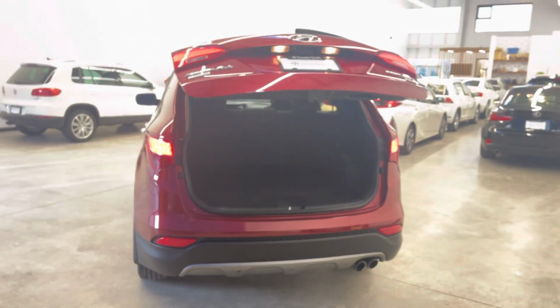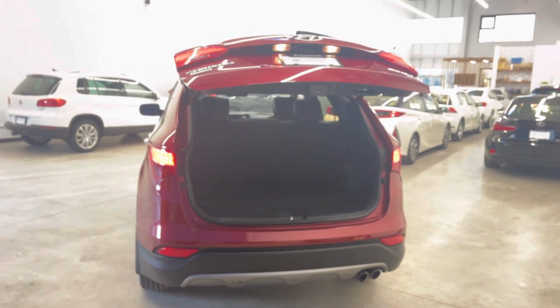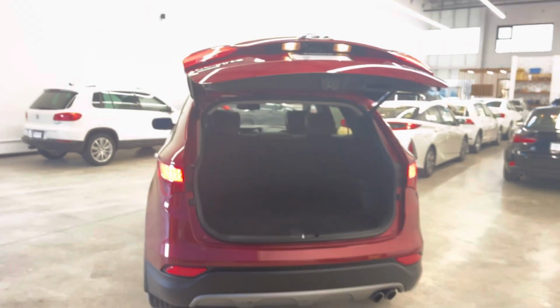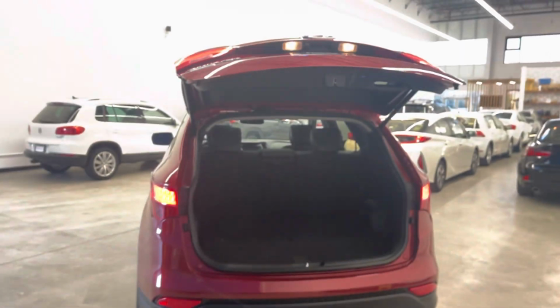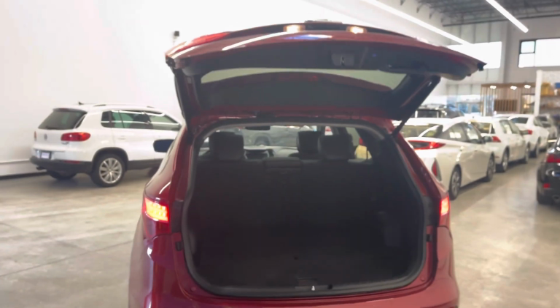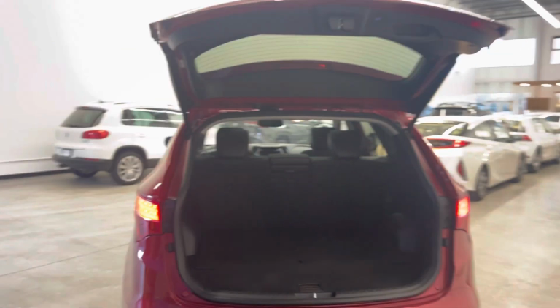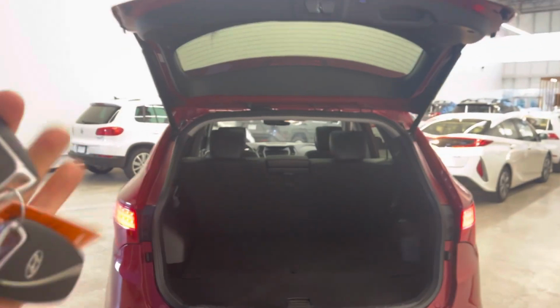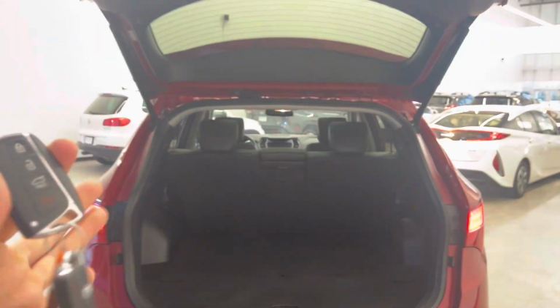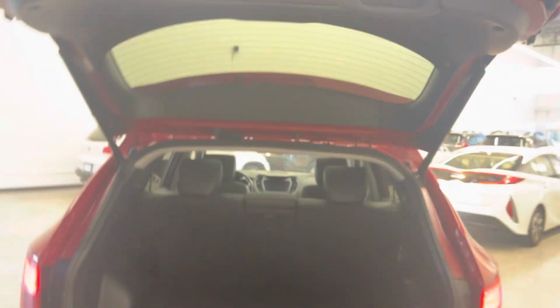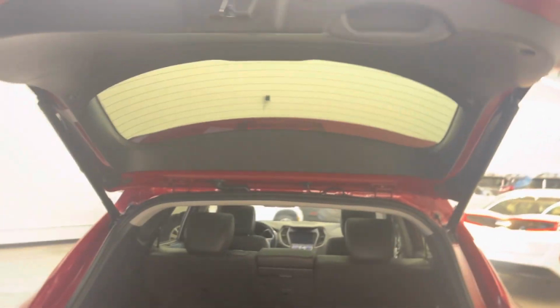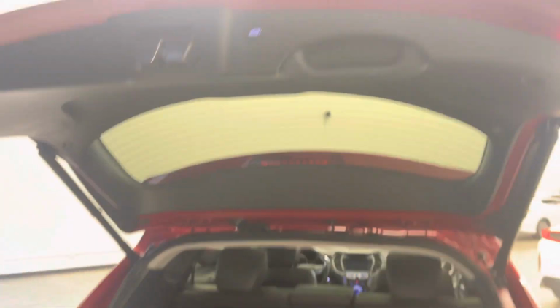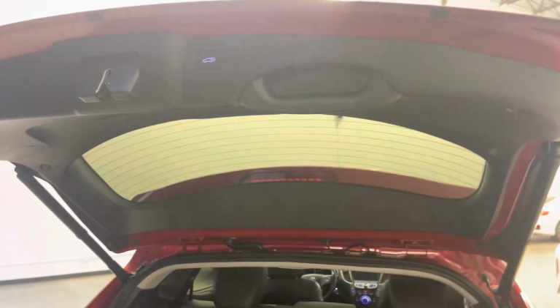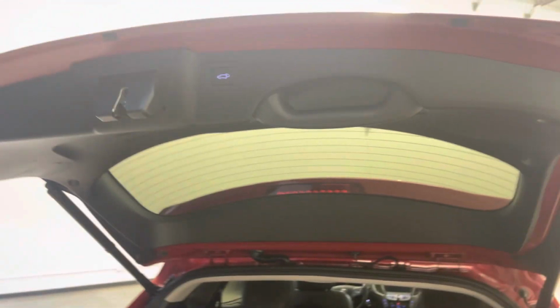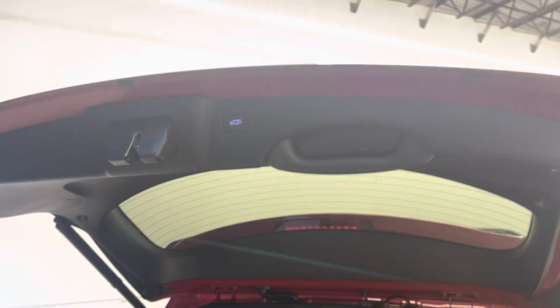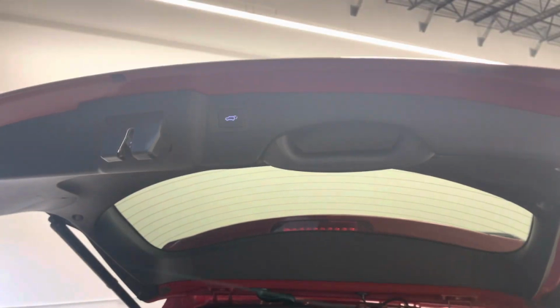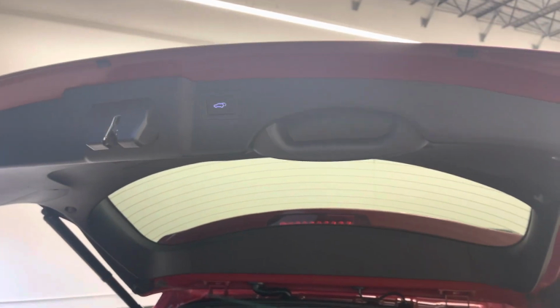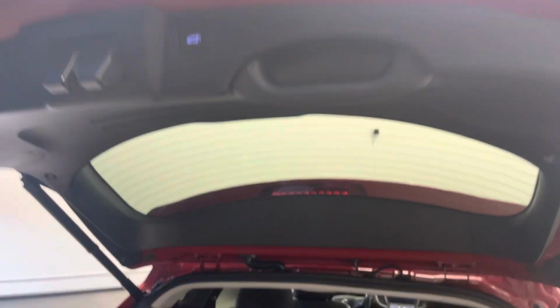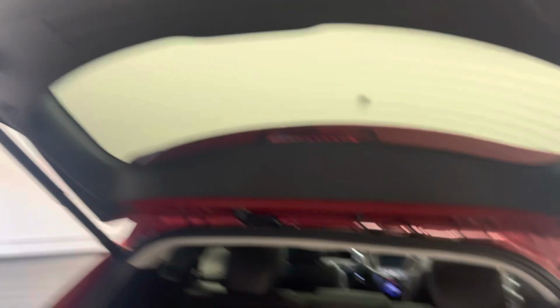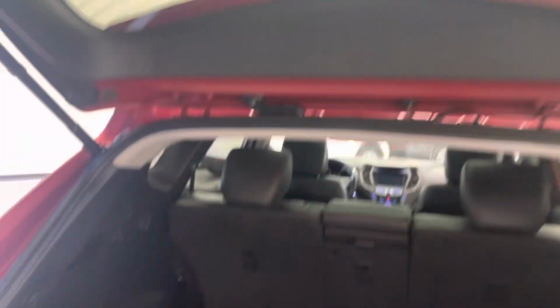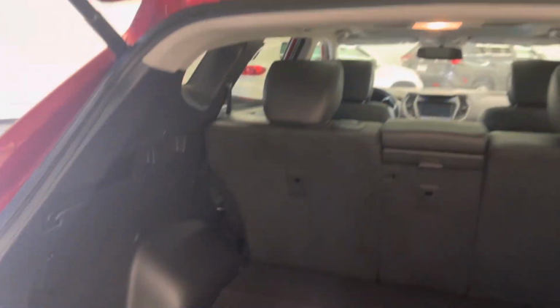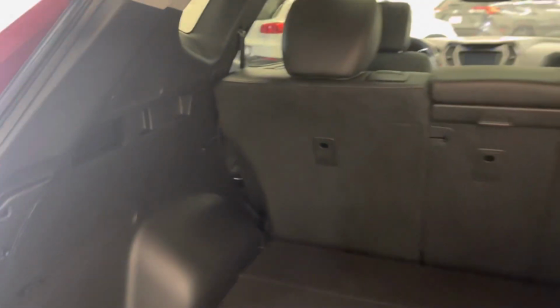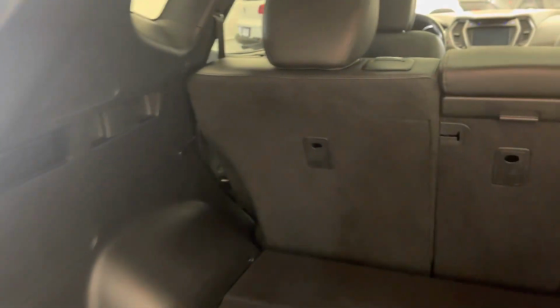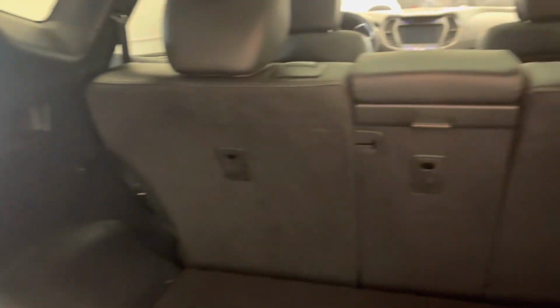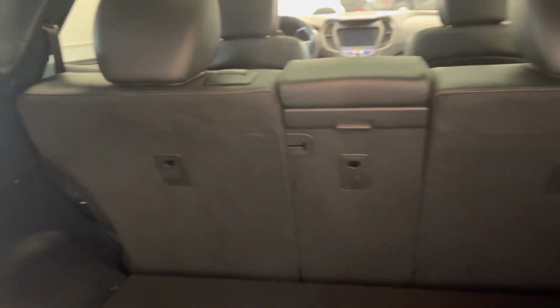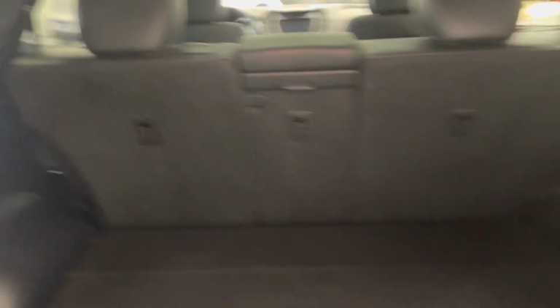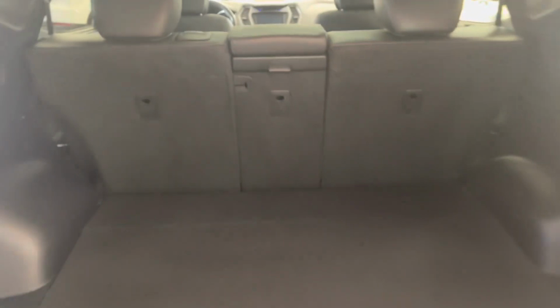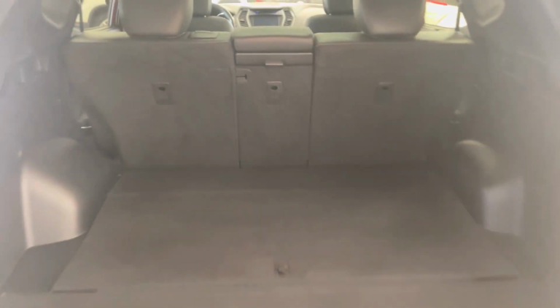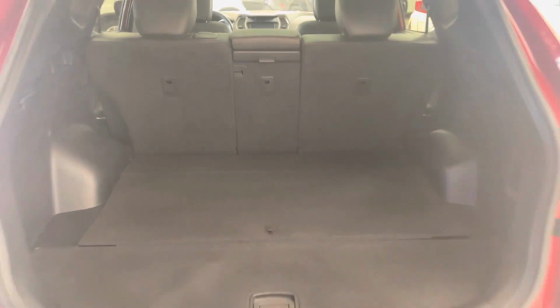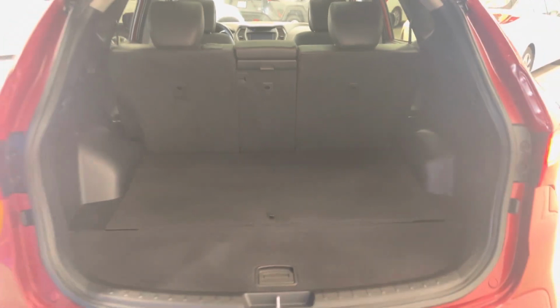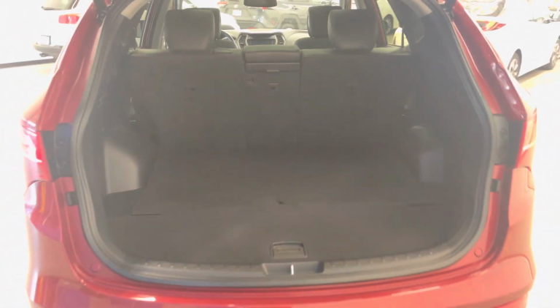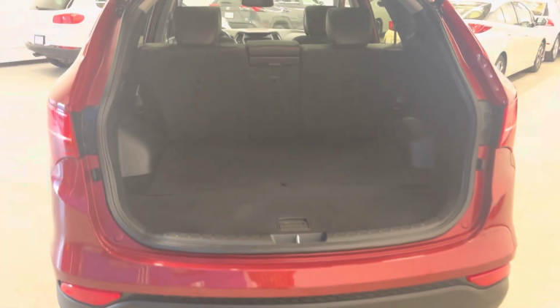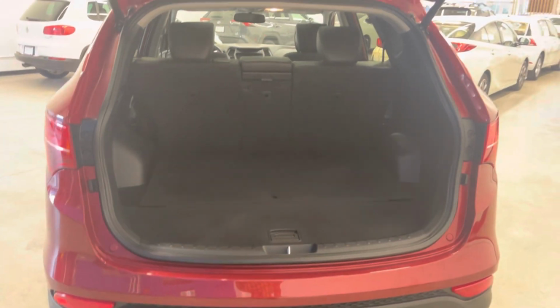Full power tailgate on this one, activated from one of the two keys and also from the trunk buttons. The second row does fold flat forward and you've got tons of trunk space as you can see there.